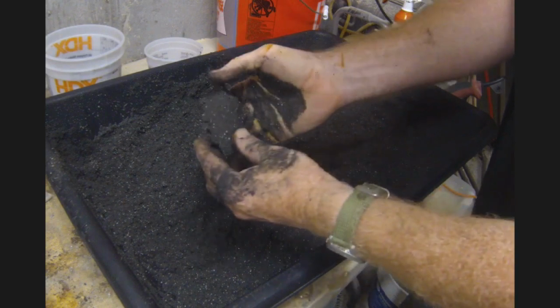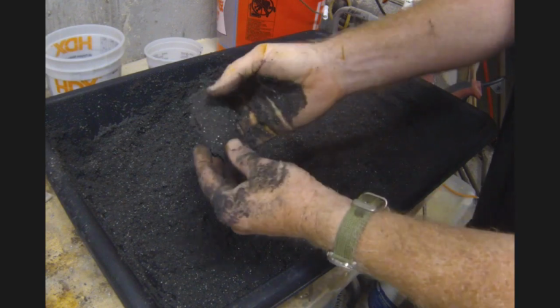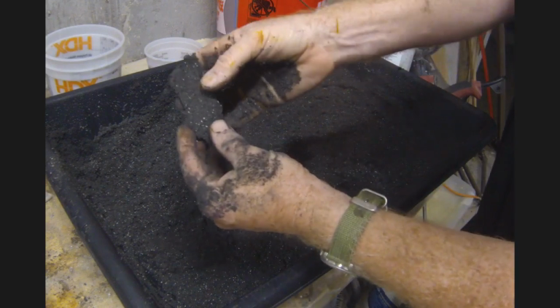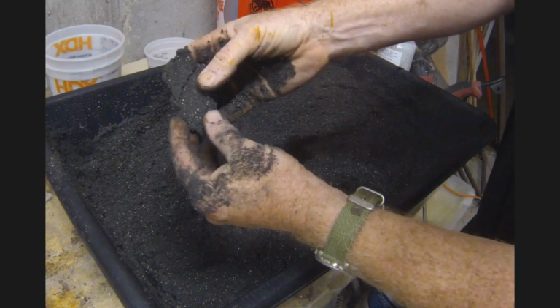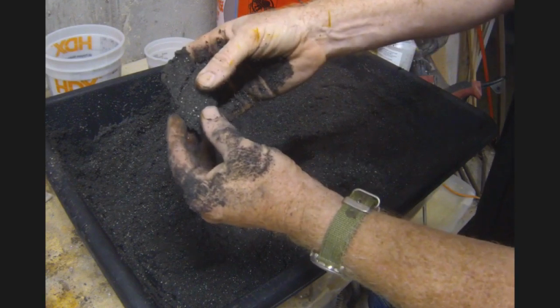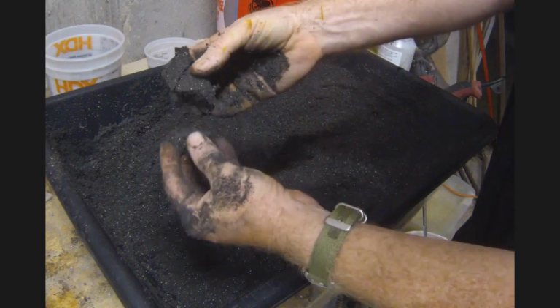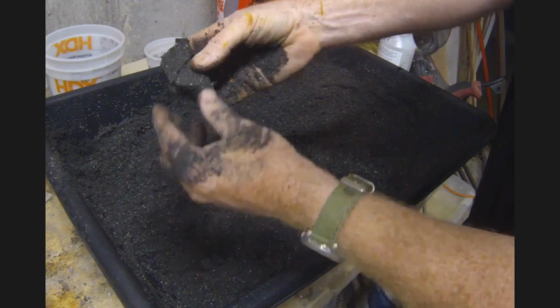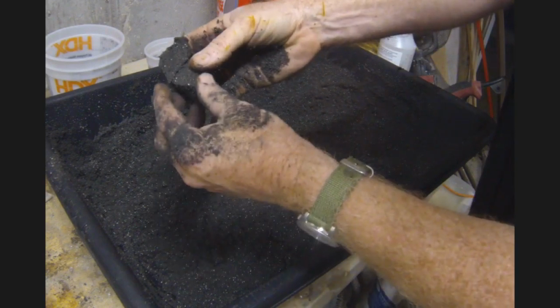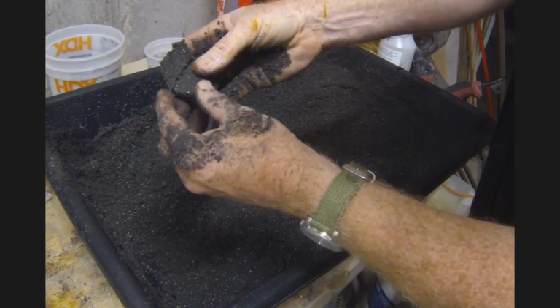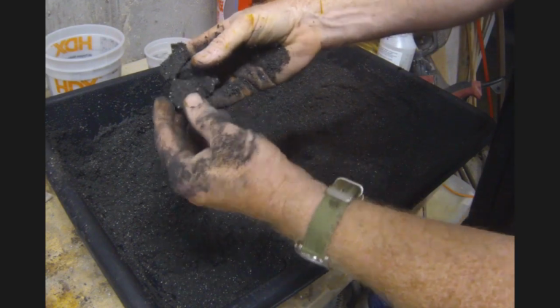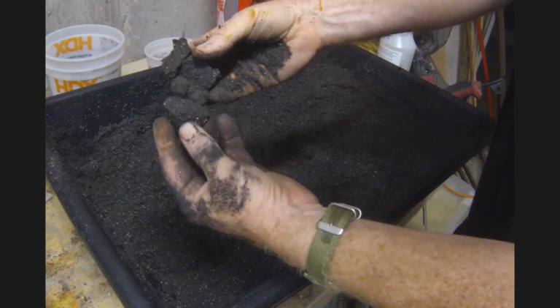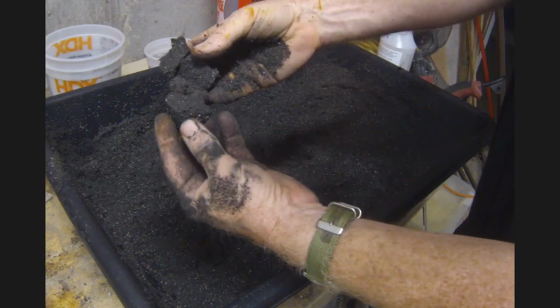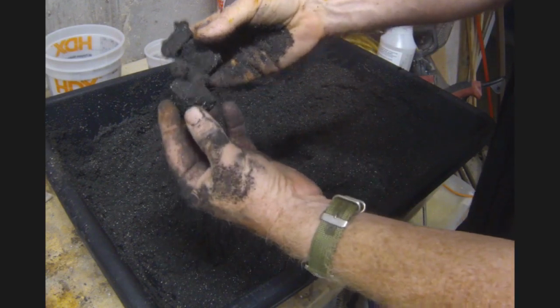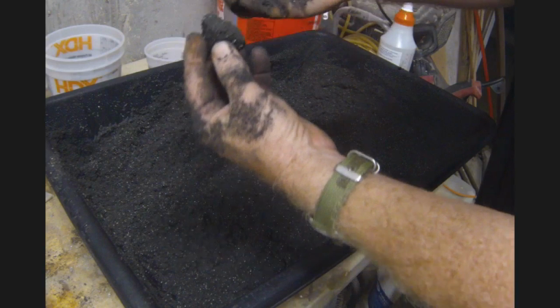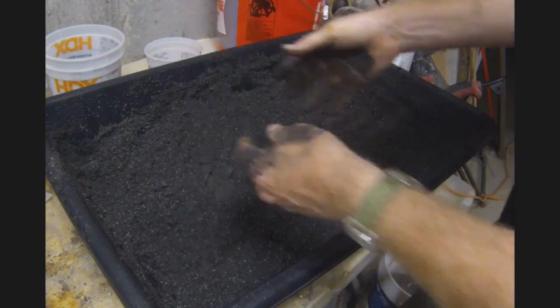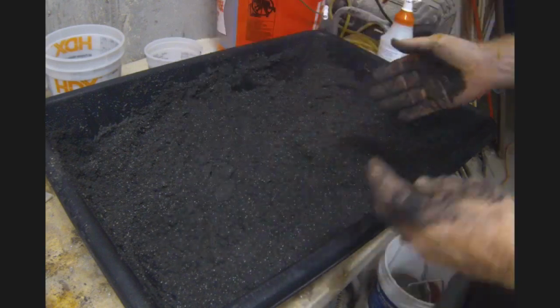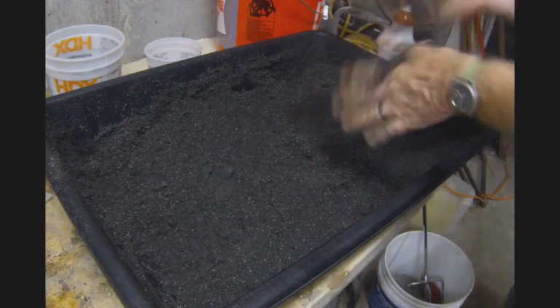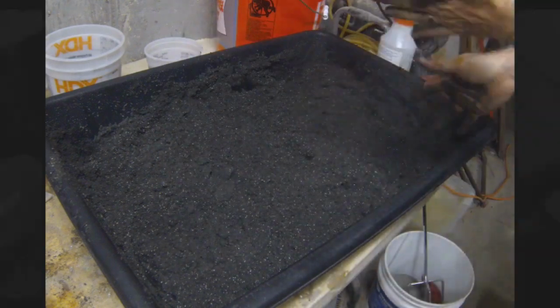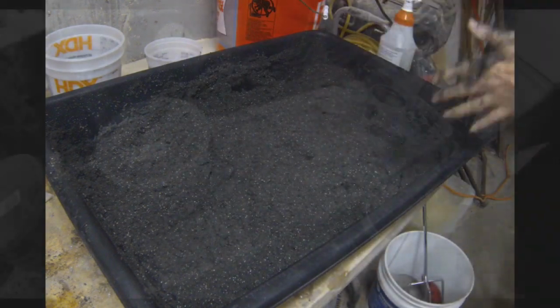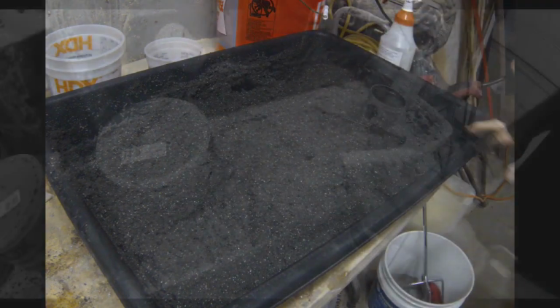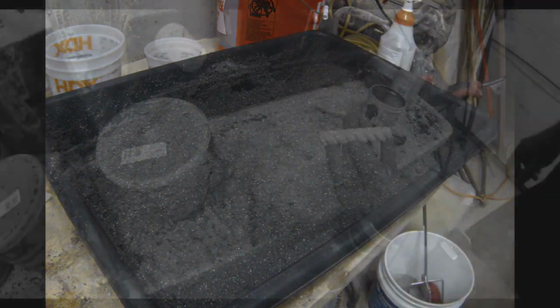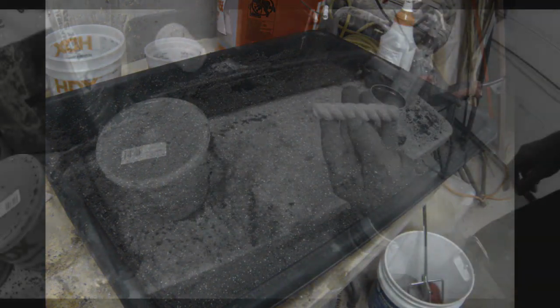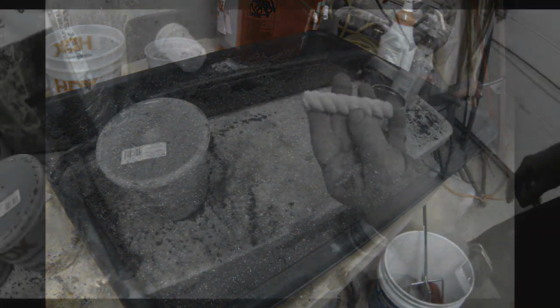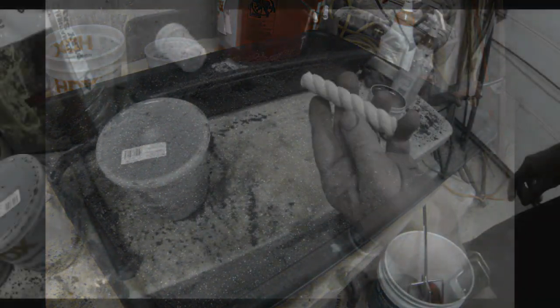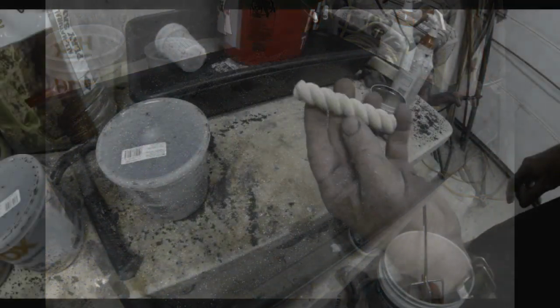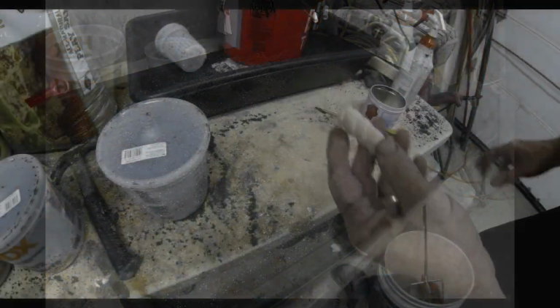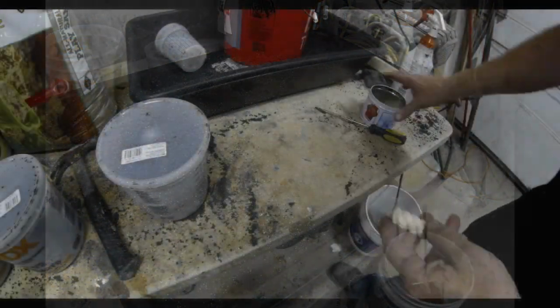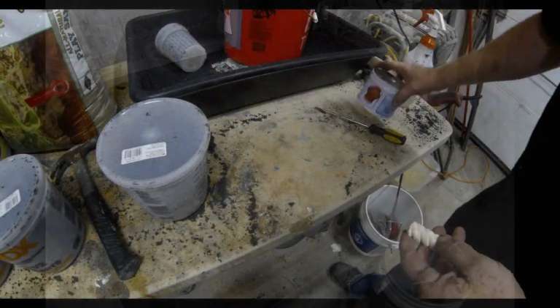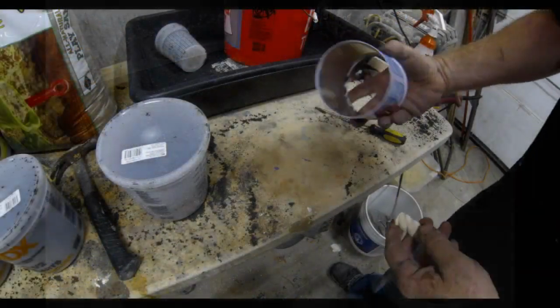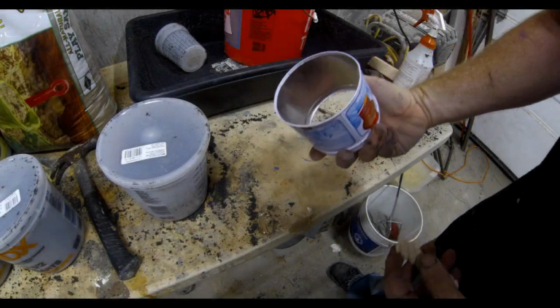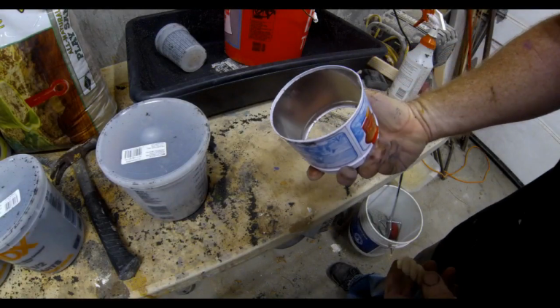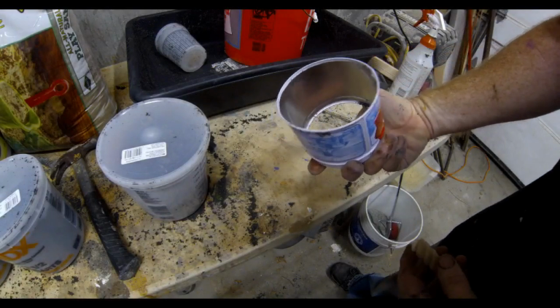This stuff can store for quite some time. You do have to store it in an airtight container — I use those same two-and-a-half quart containers with lids.